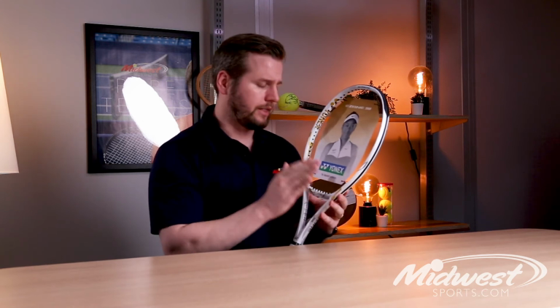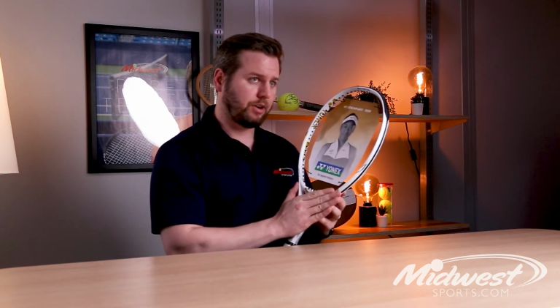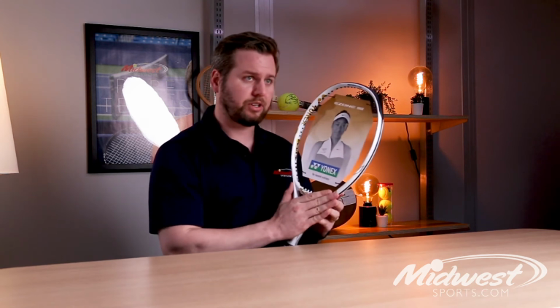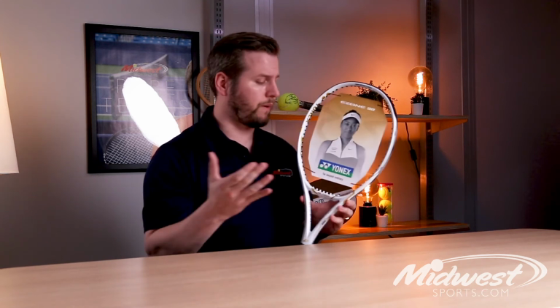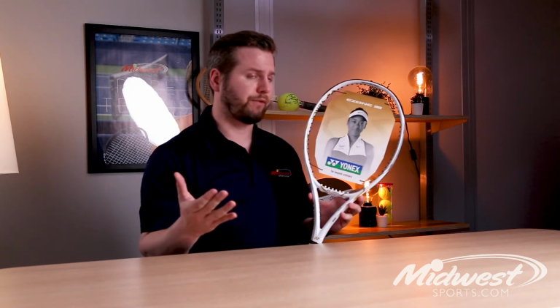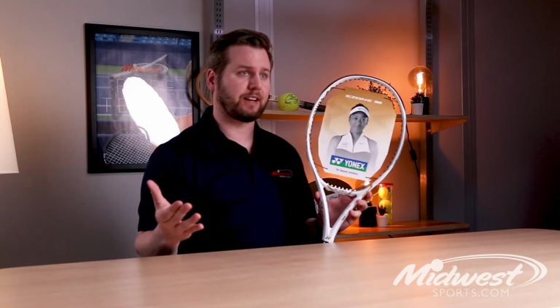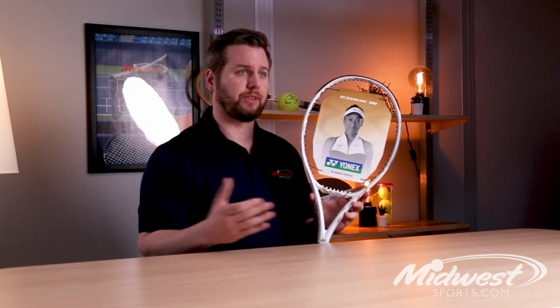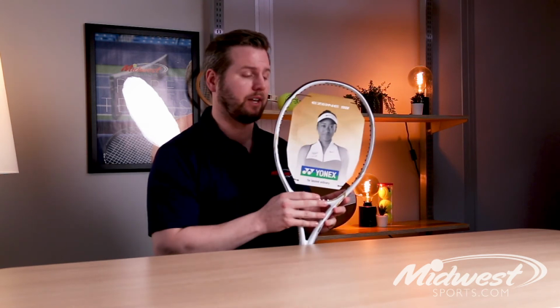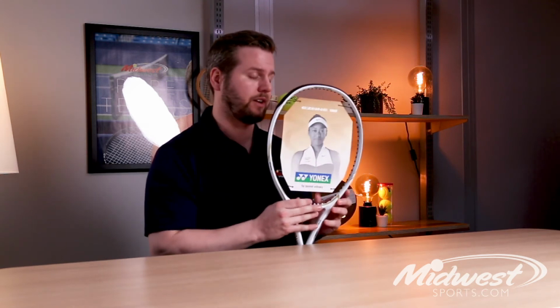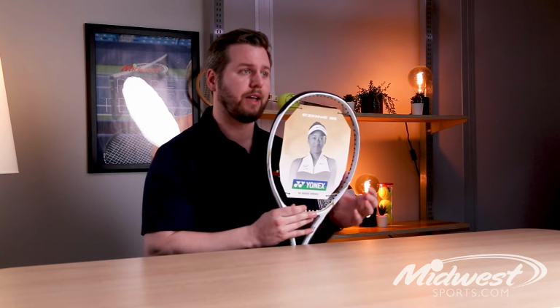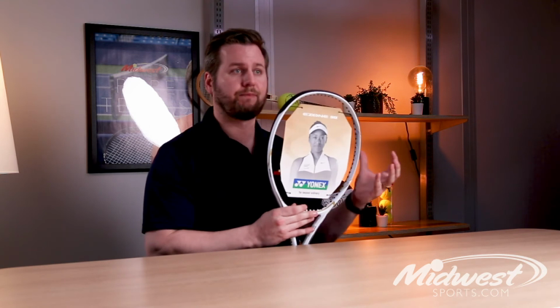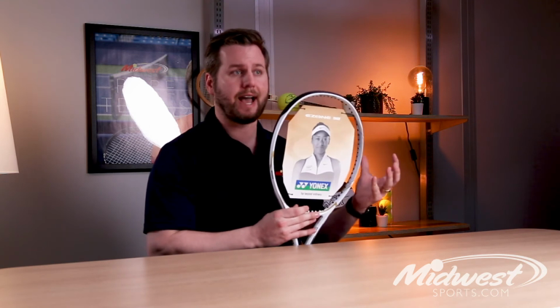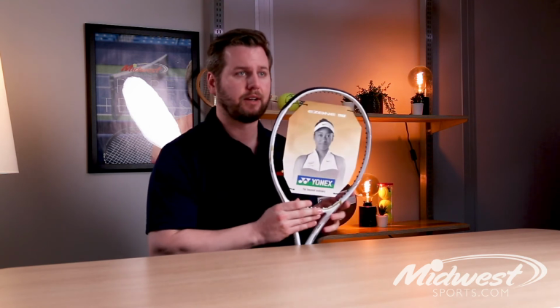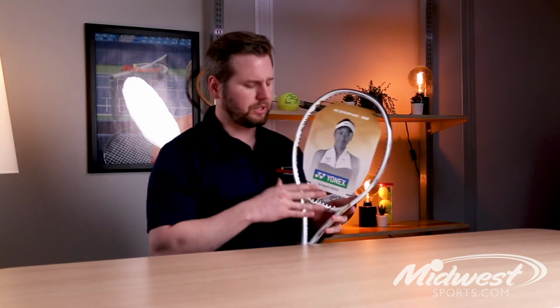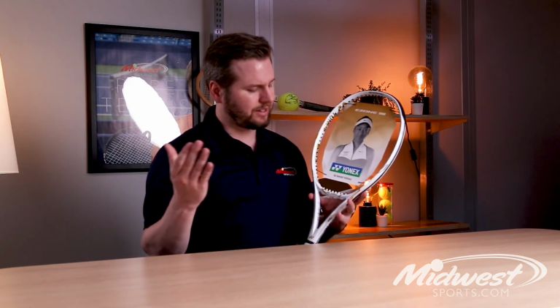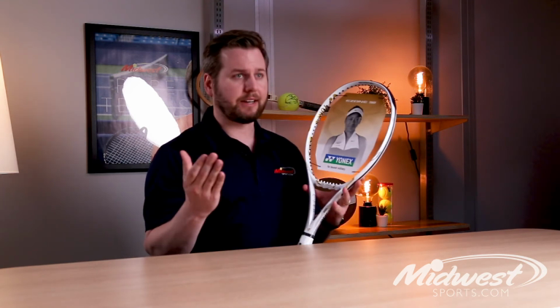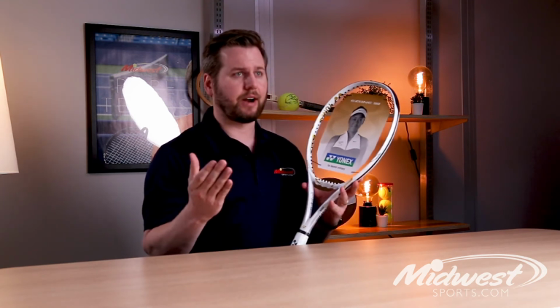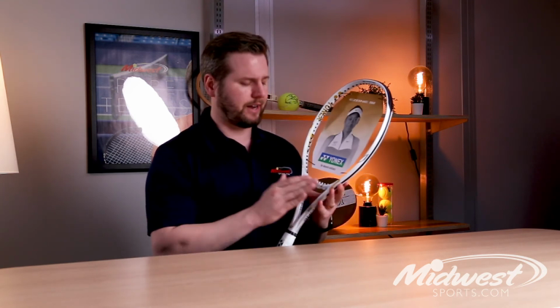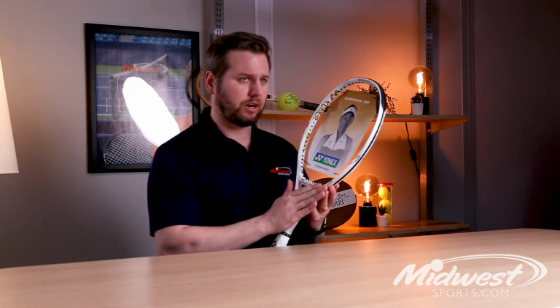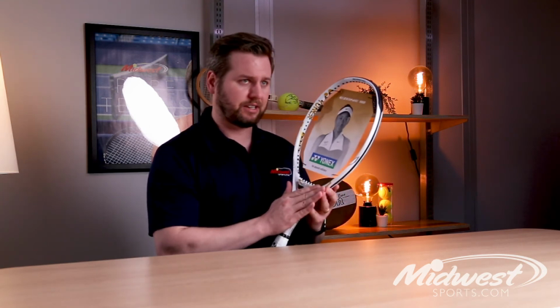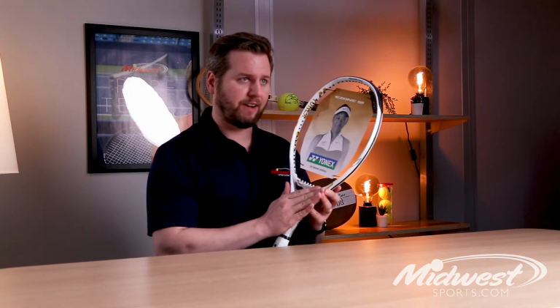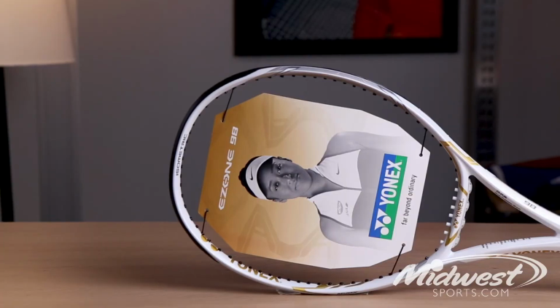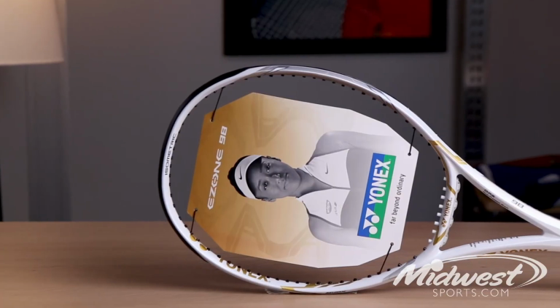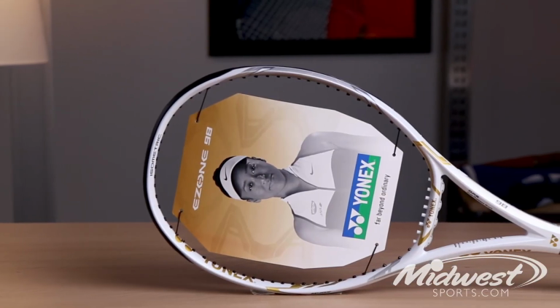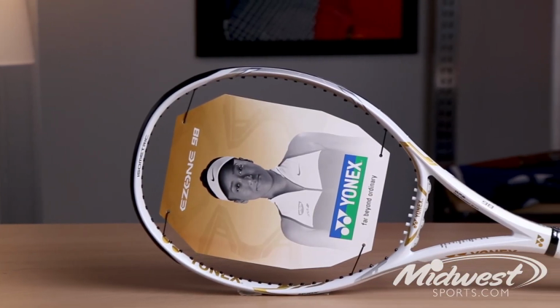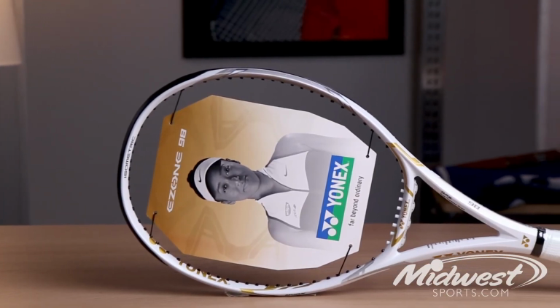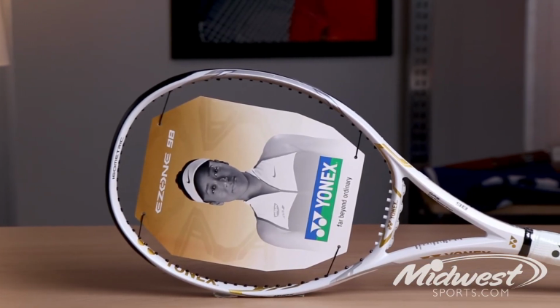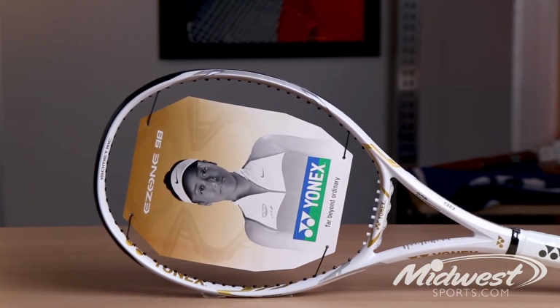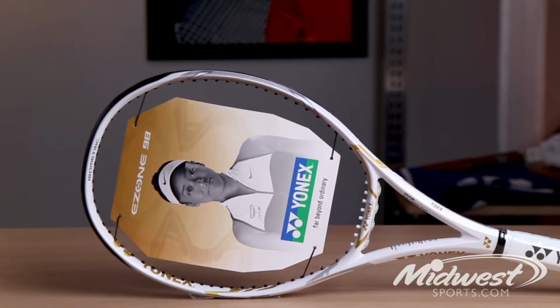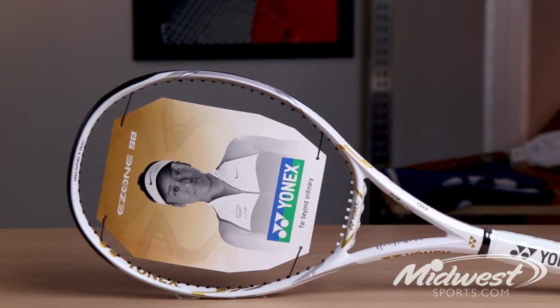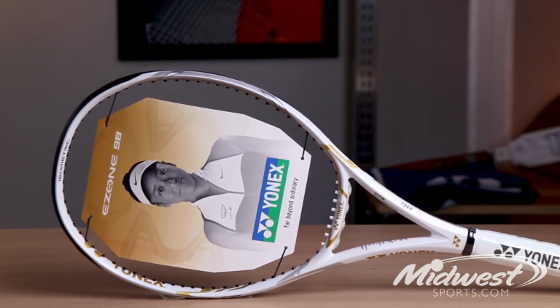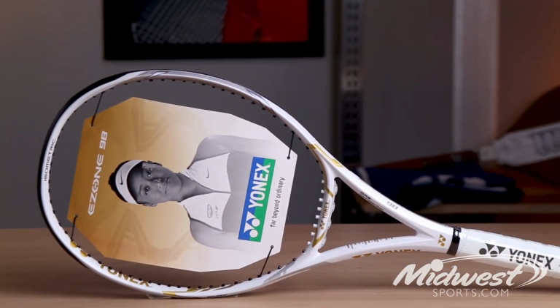The E-Zone is also more powerful and flexible thanks to the addition of M40X, where they've integrated a strong elastic graphite into the throat of the frame, really improving the overall stability and flexibility.